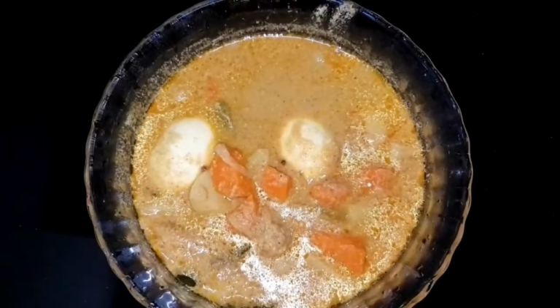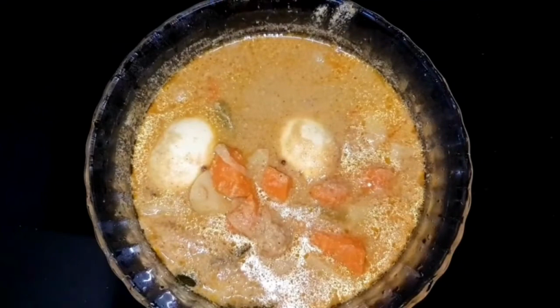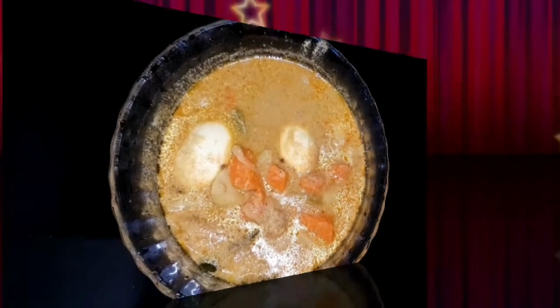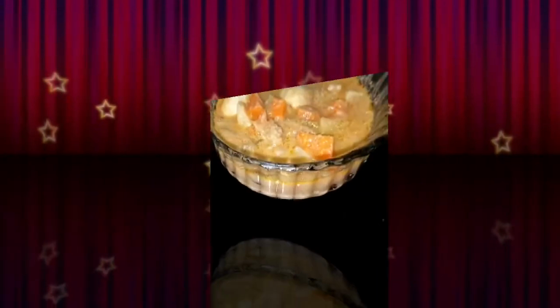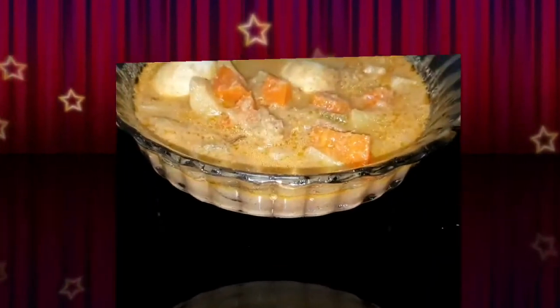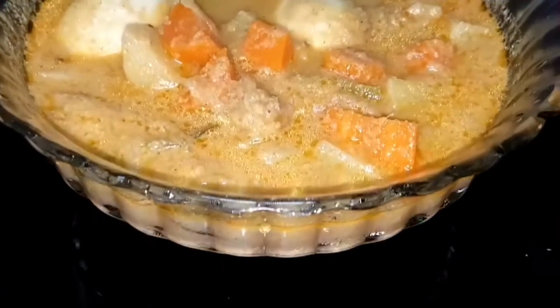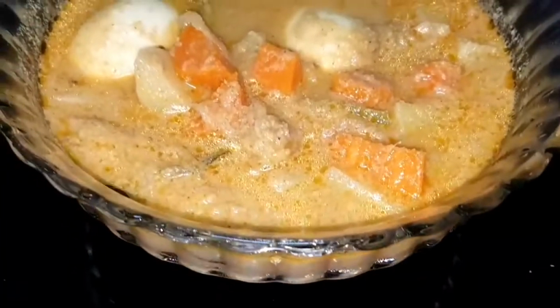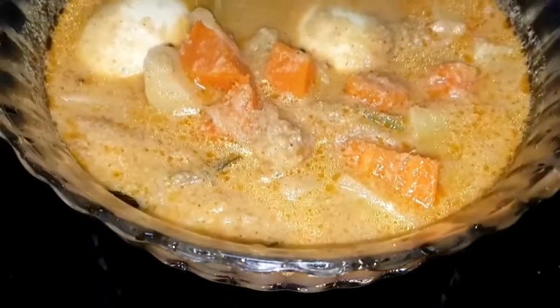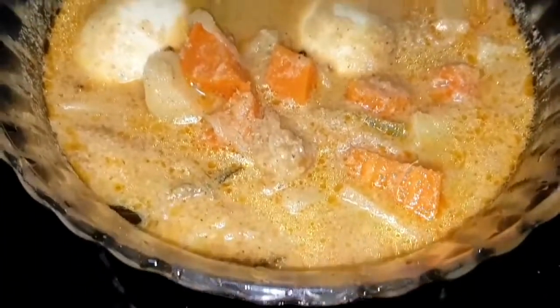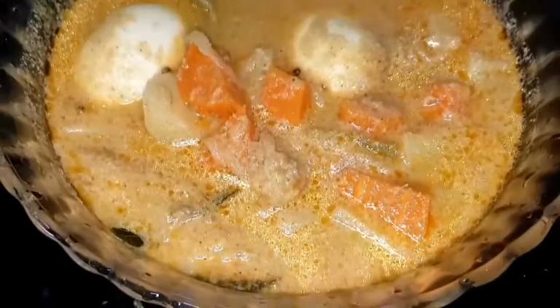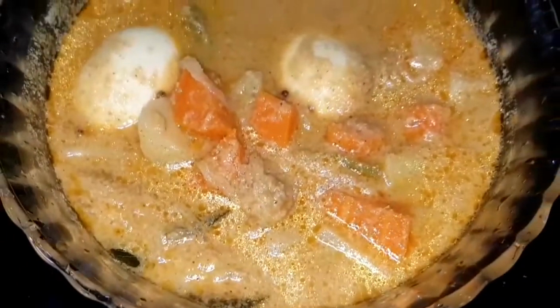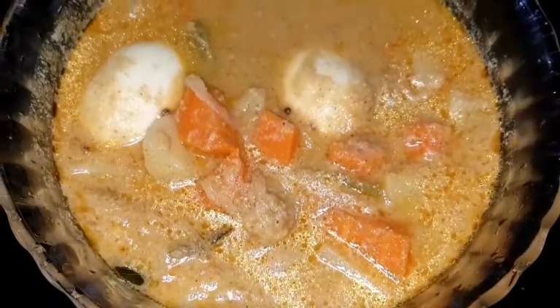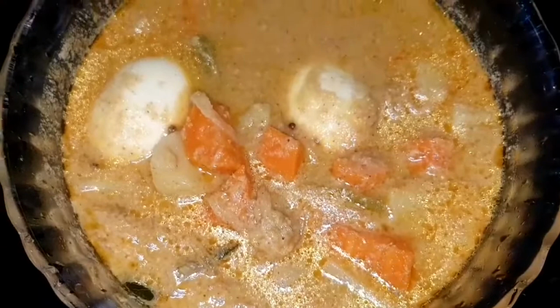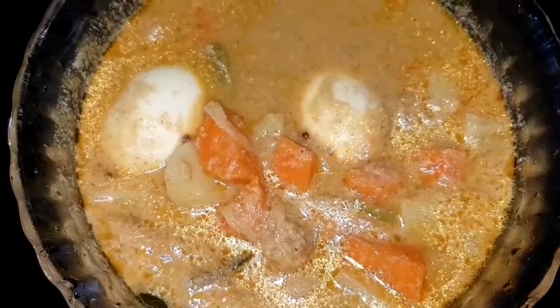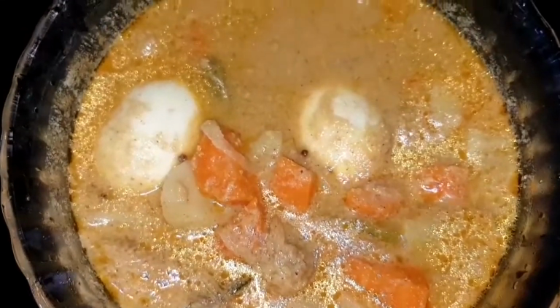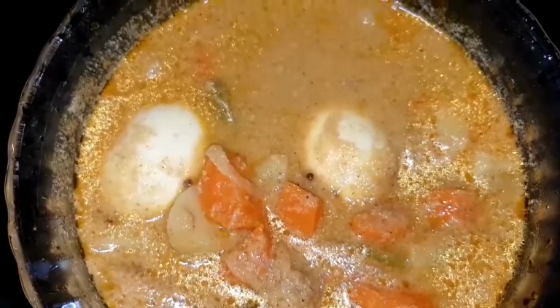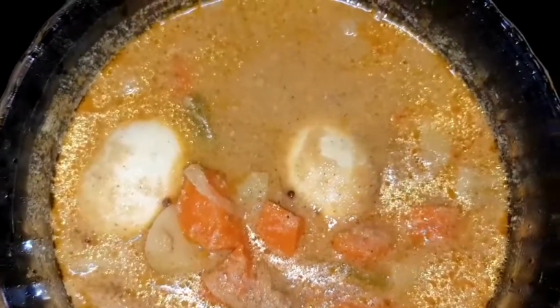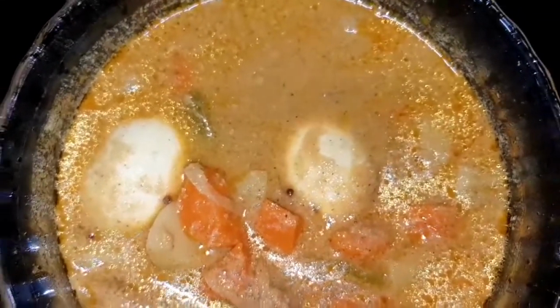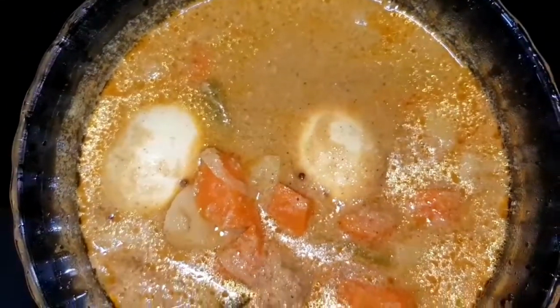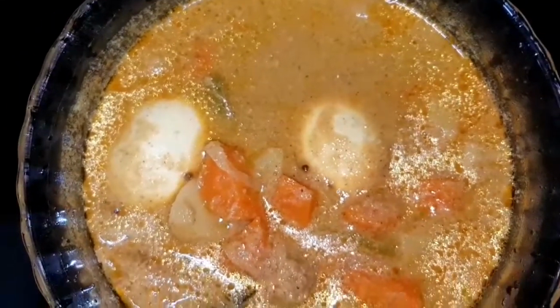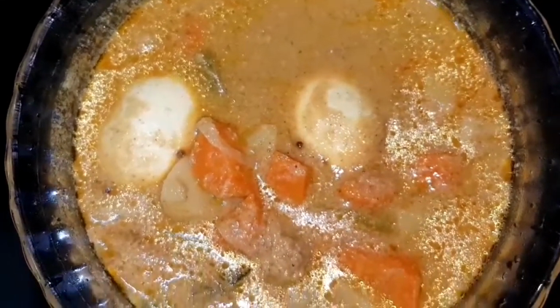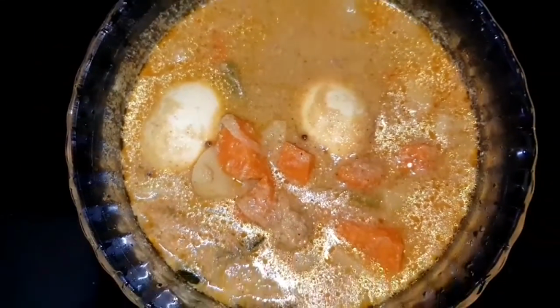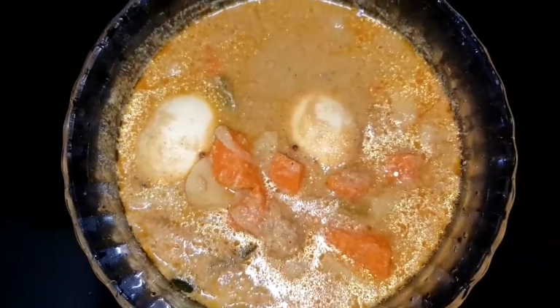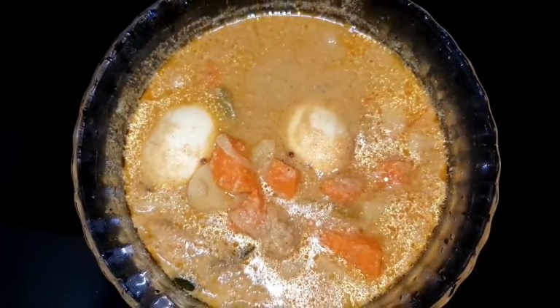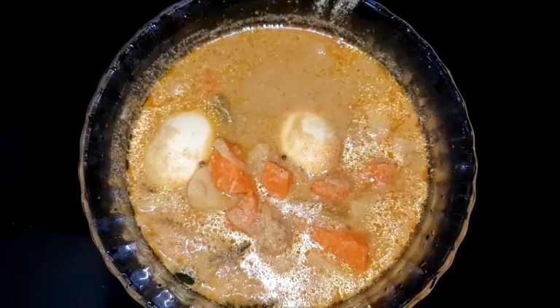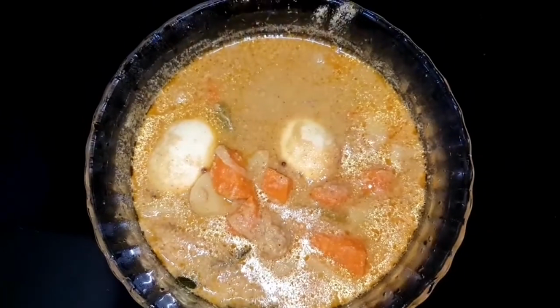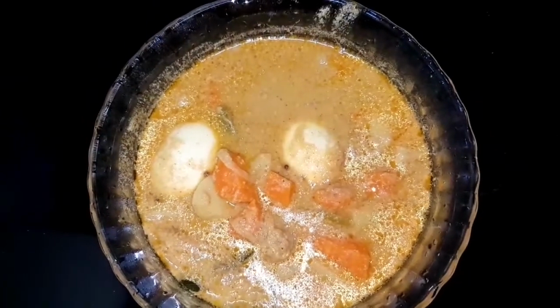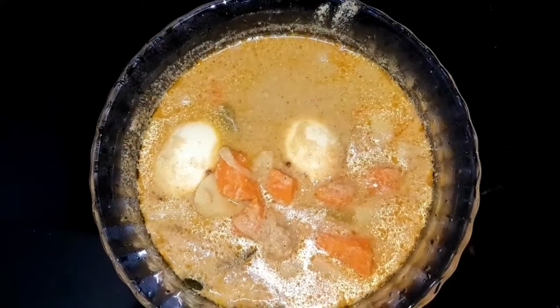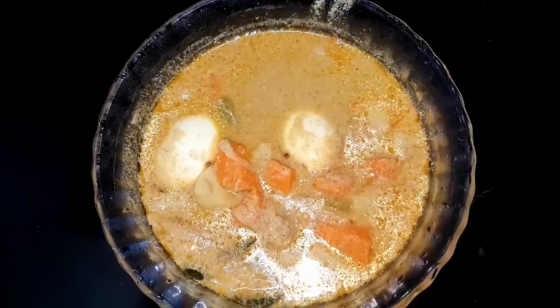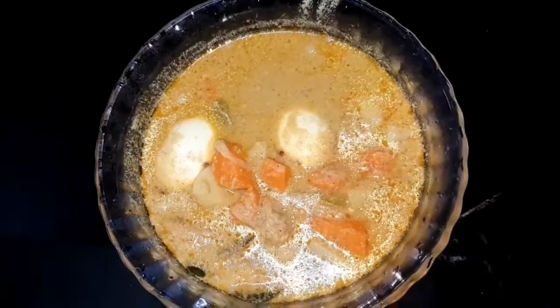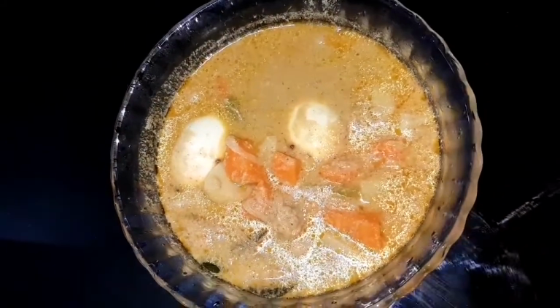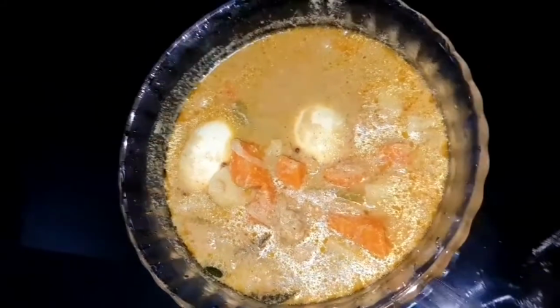Hi! Assalamualaikum! Welcome to Rinsis Cooks and Vlogs. Hello! My name is Rinsis Cooks and Vlogs. Welcome to the first day before we get started.